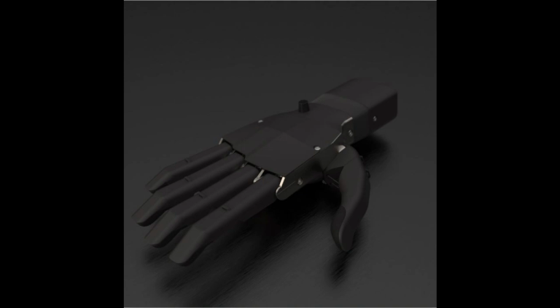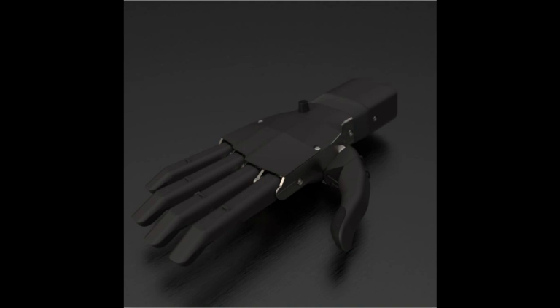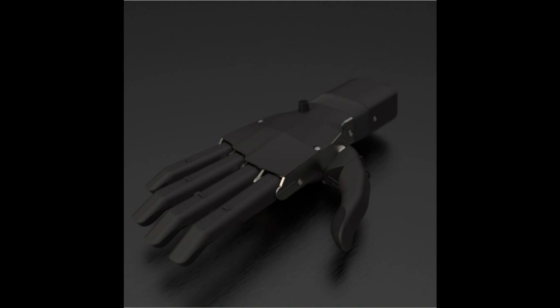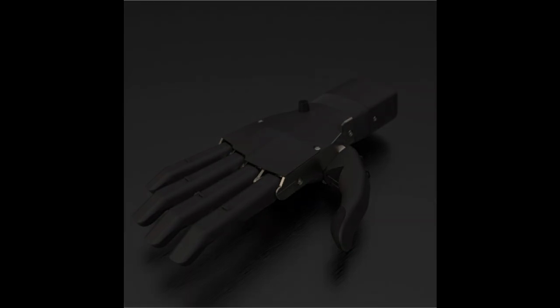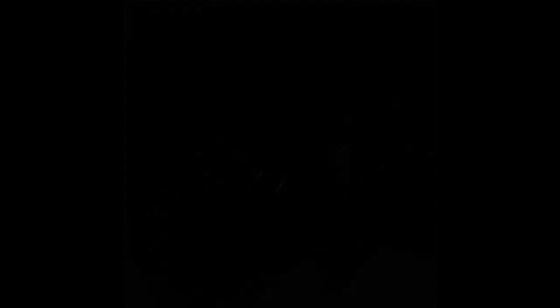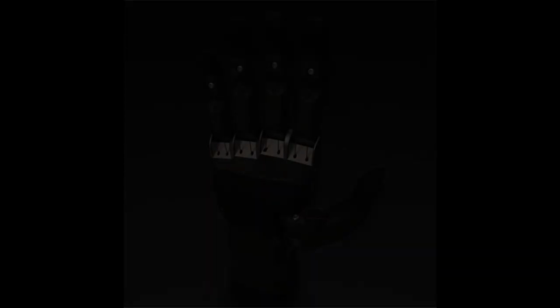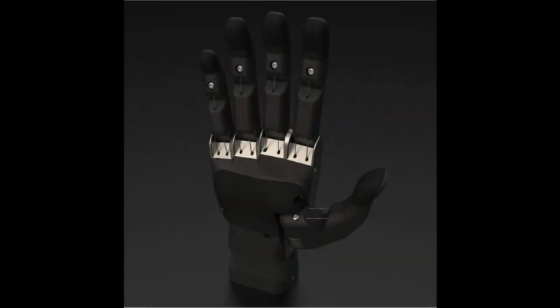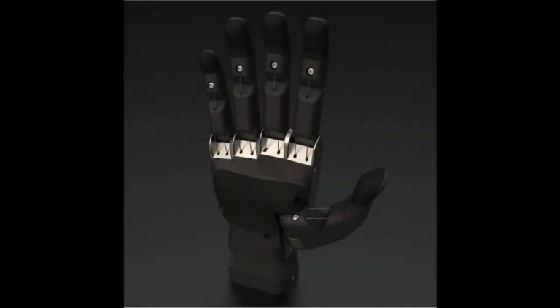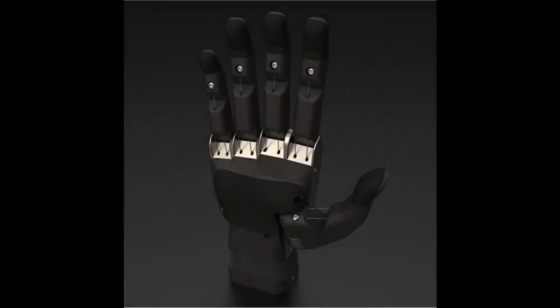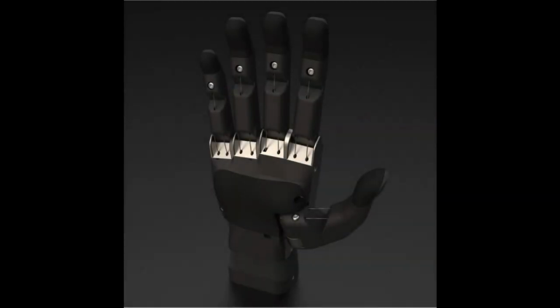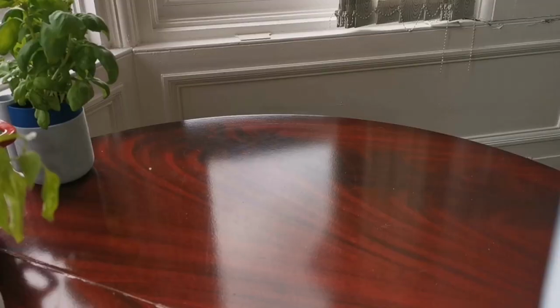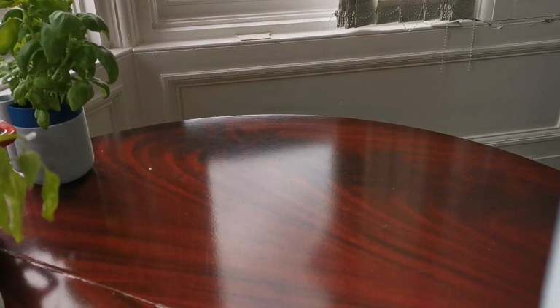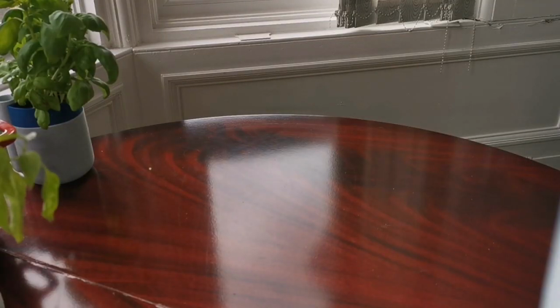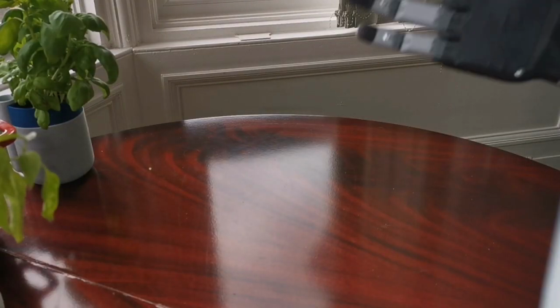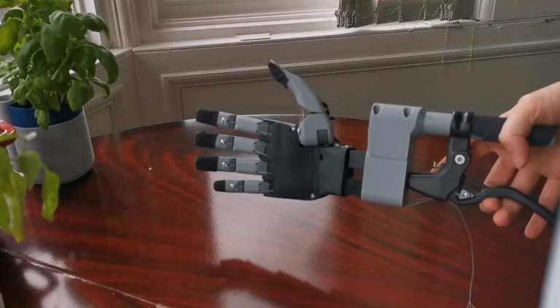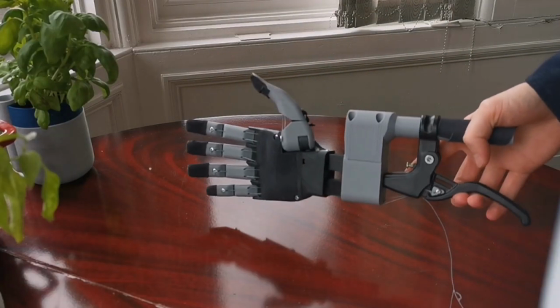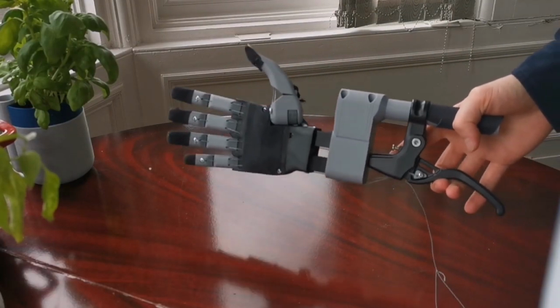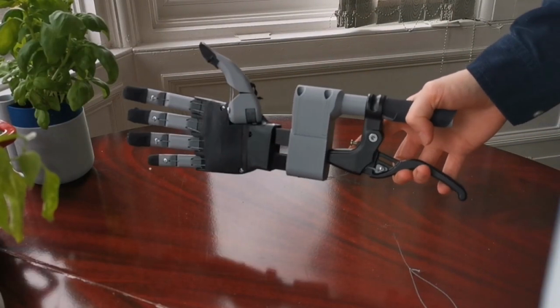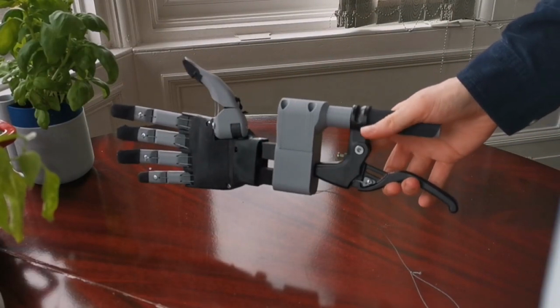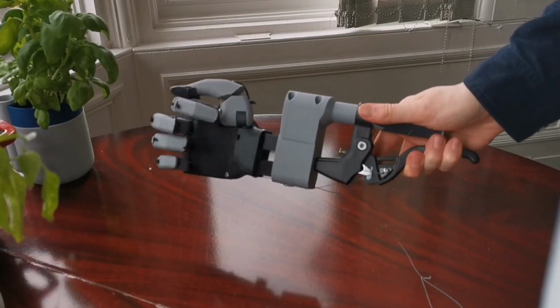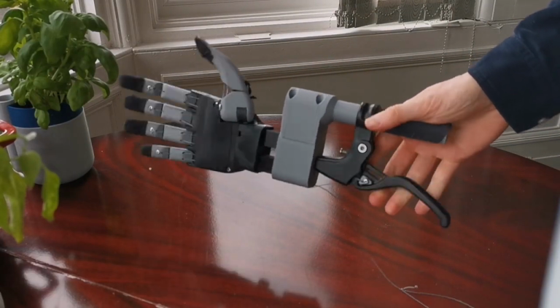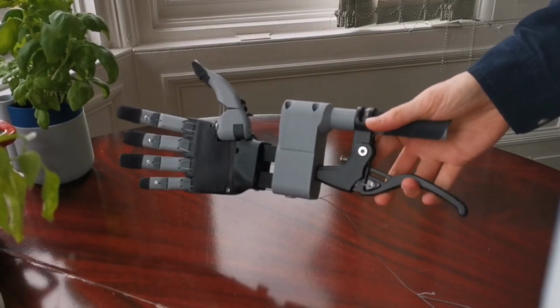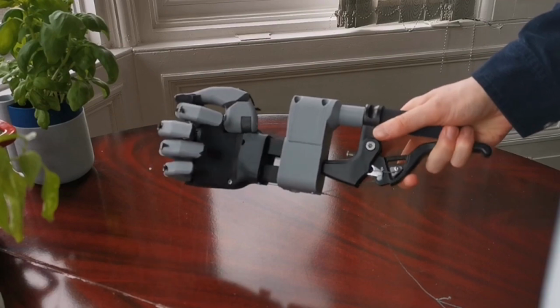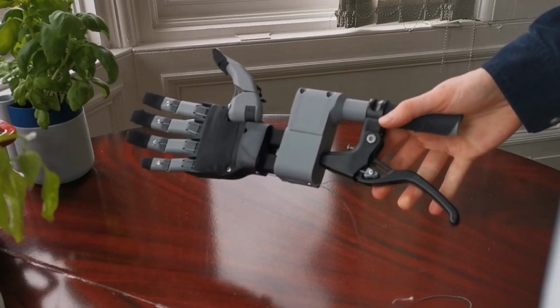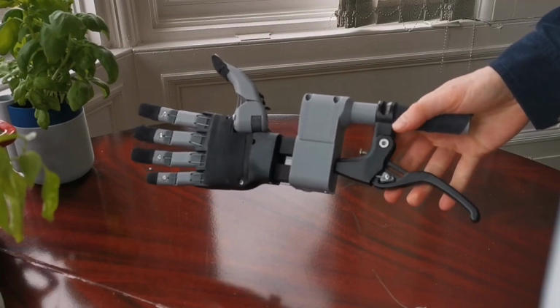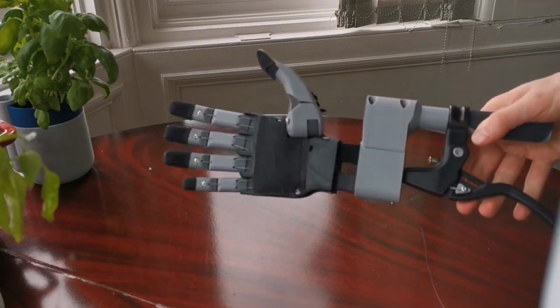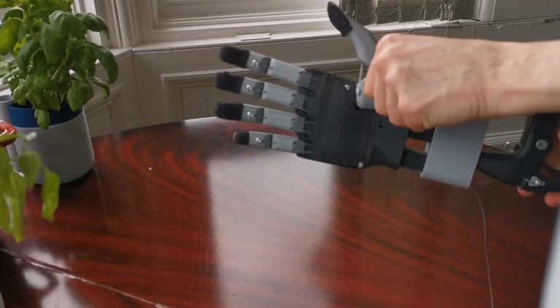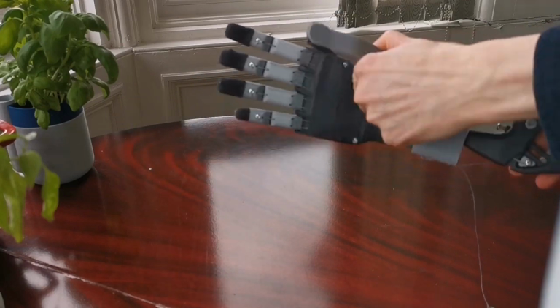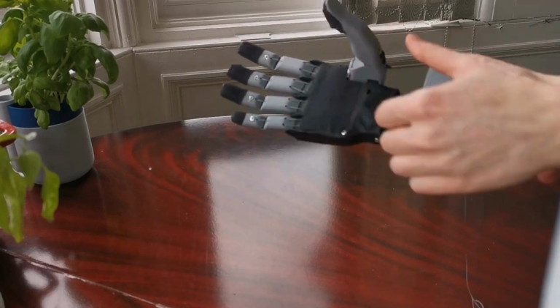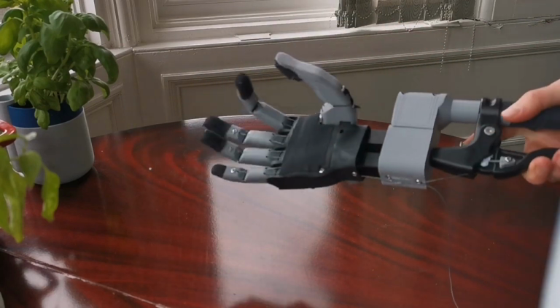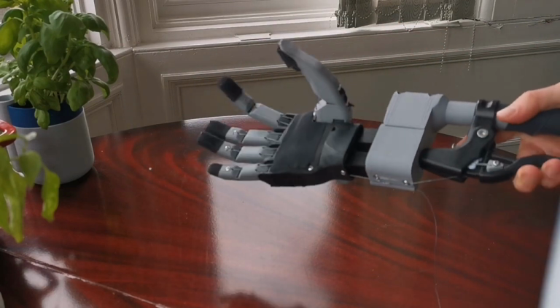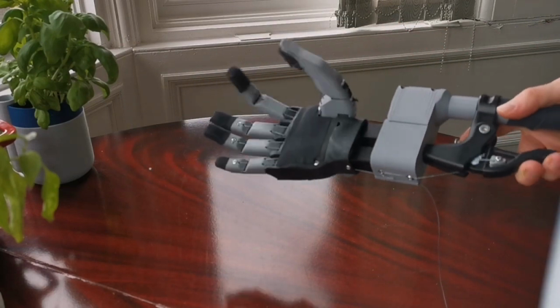This is a quick update video to show where we are at with our latest prototypes — this being the azimuth hand, which we printed out and assembled alongside our new handle system so we can operate it single-handed just like a user.